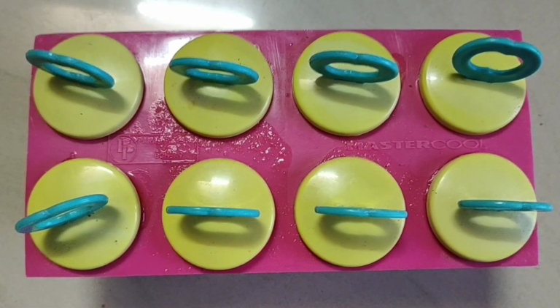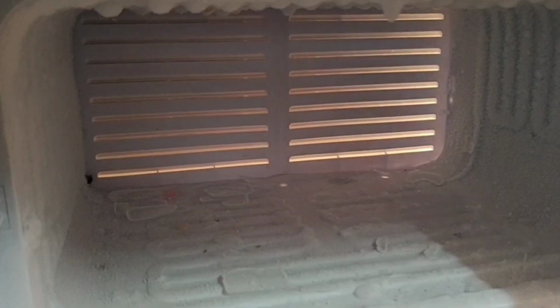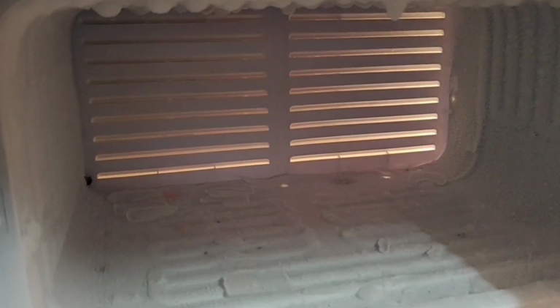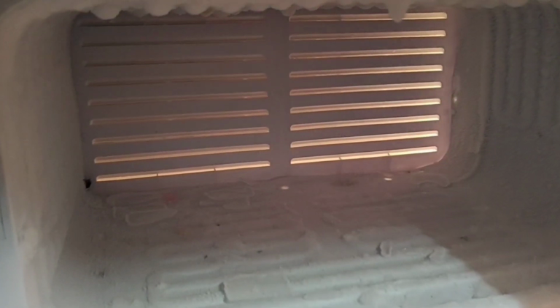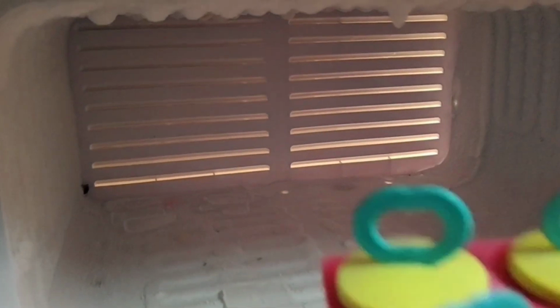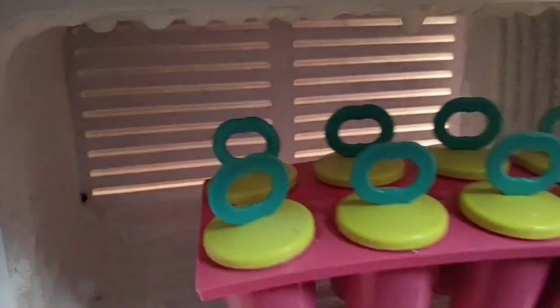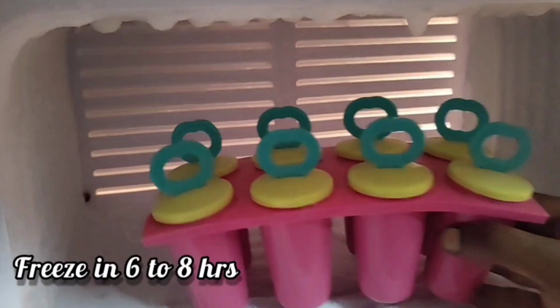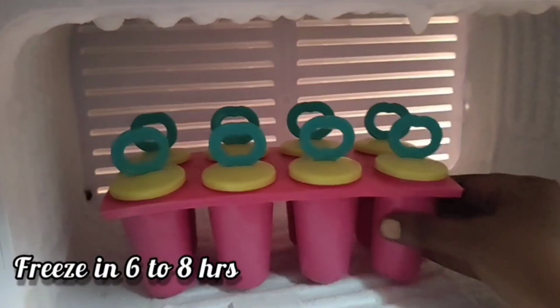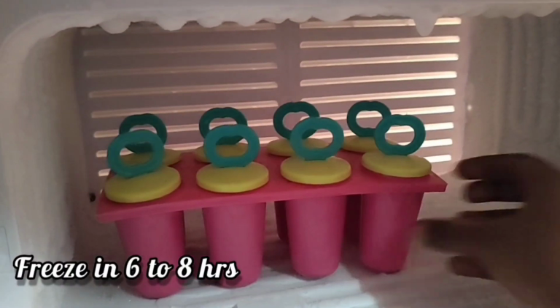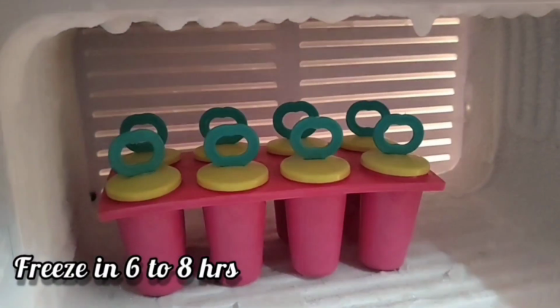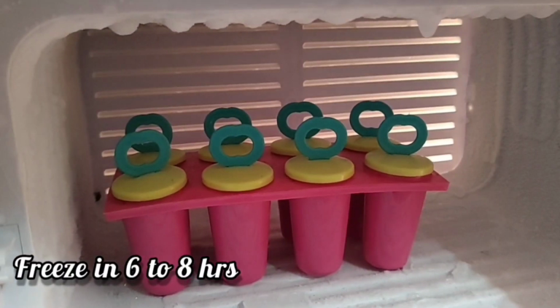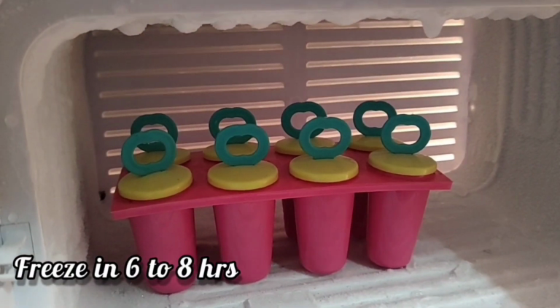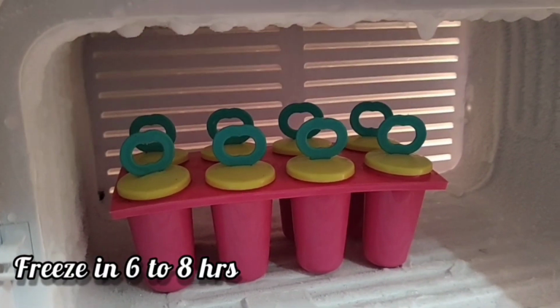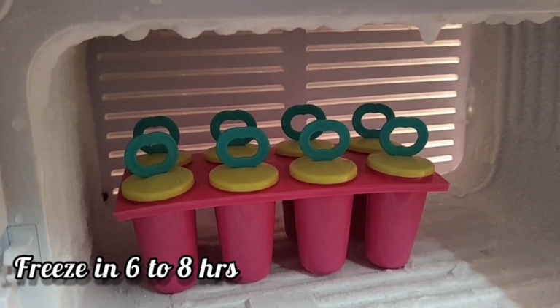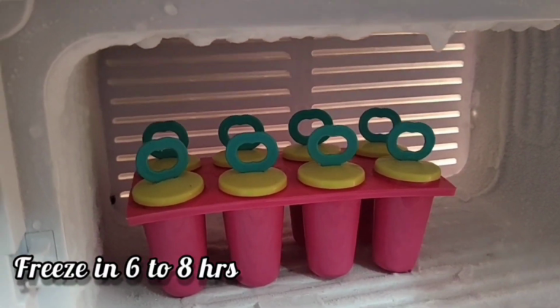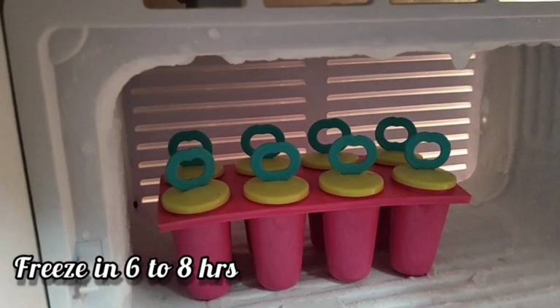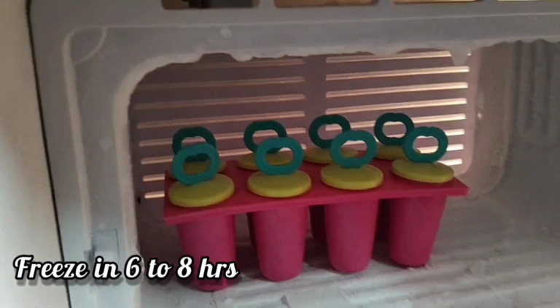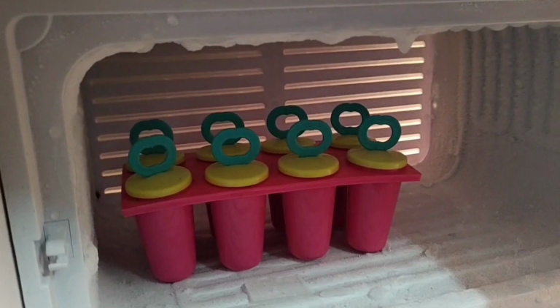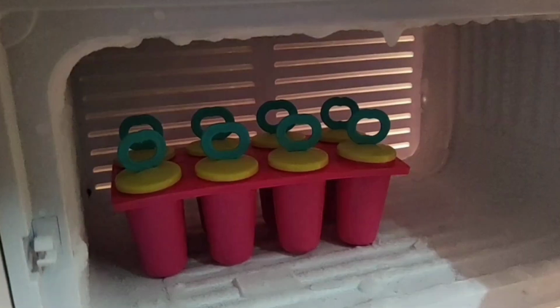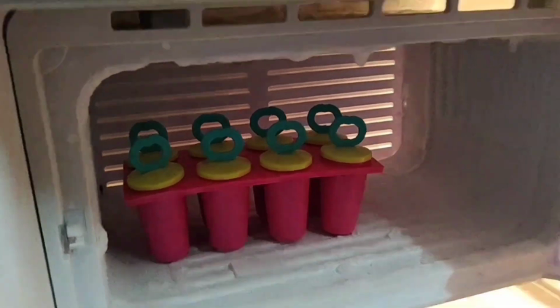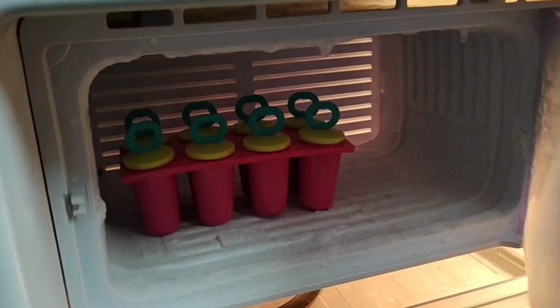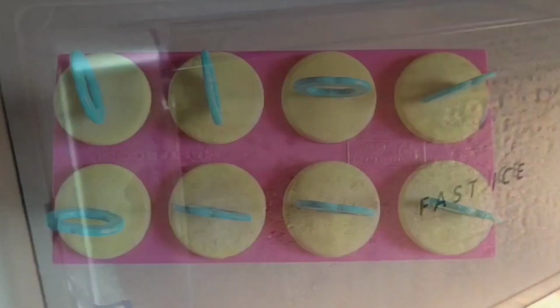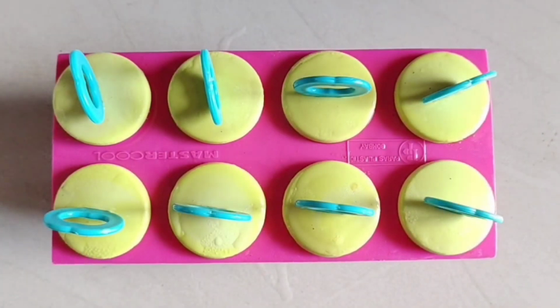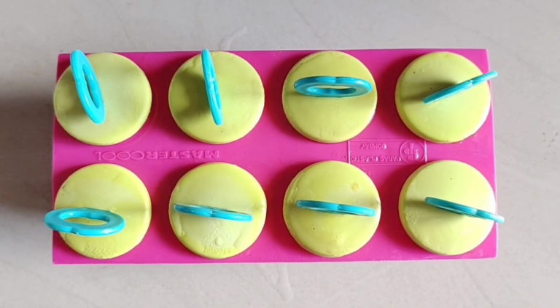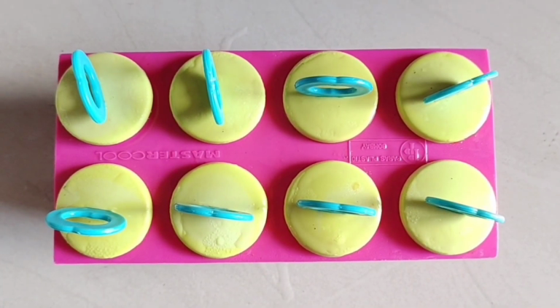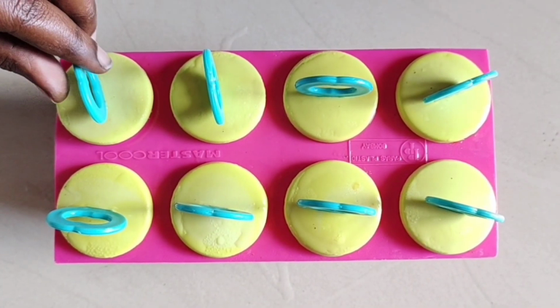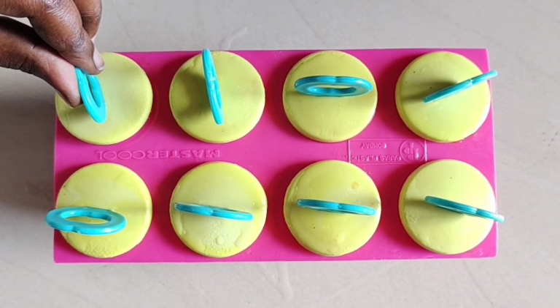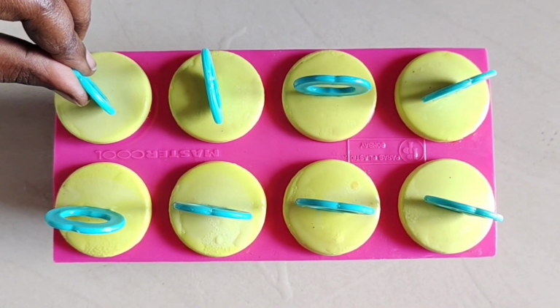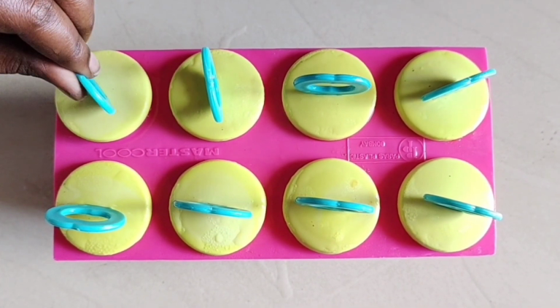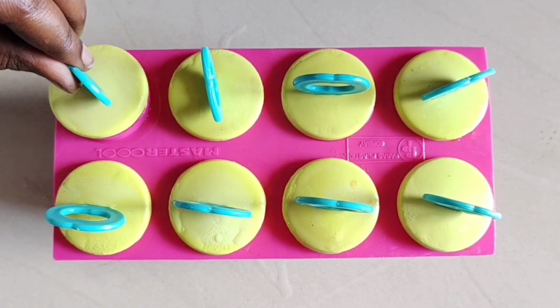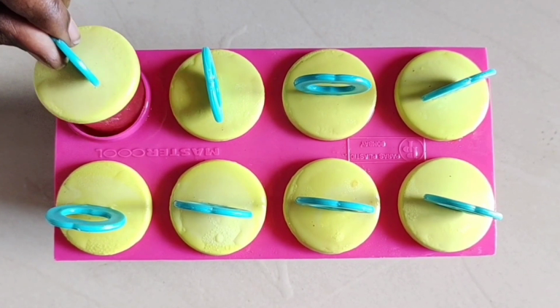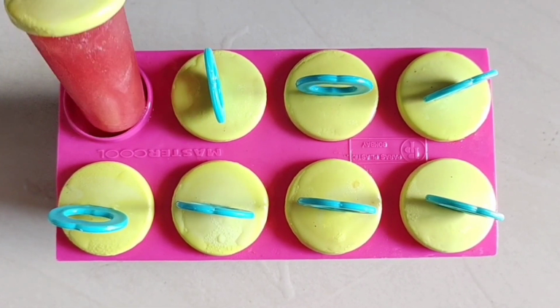Put it in the deep freeze for 6 to 8 hours.